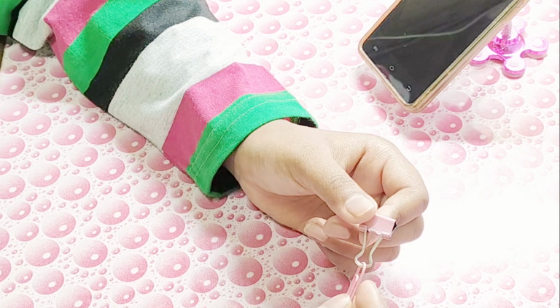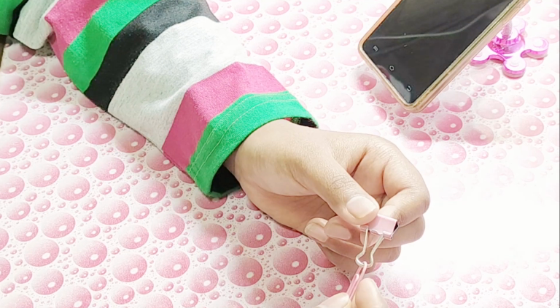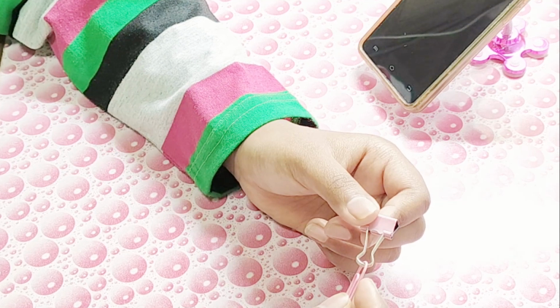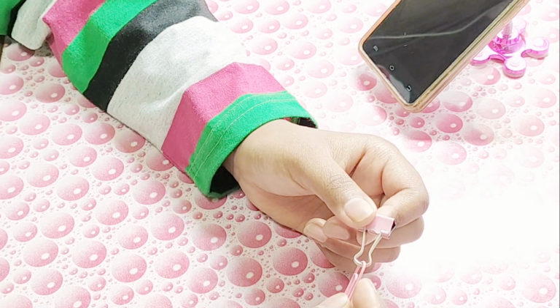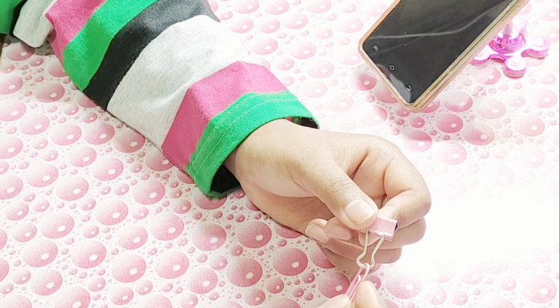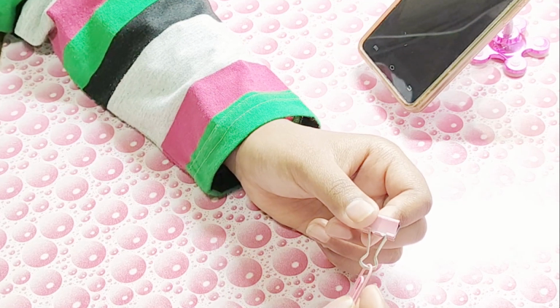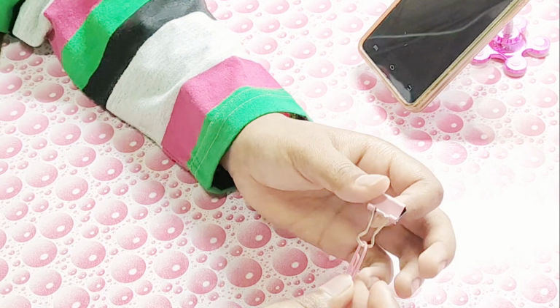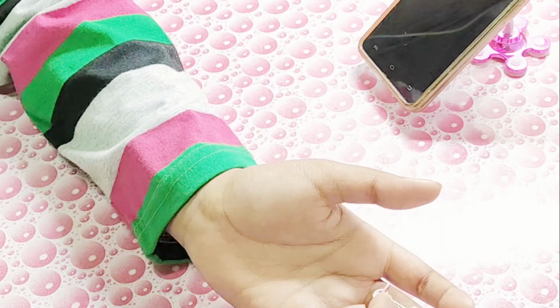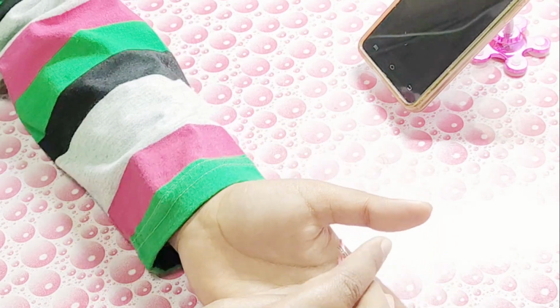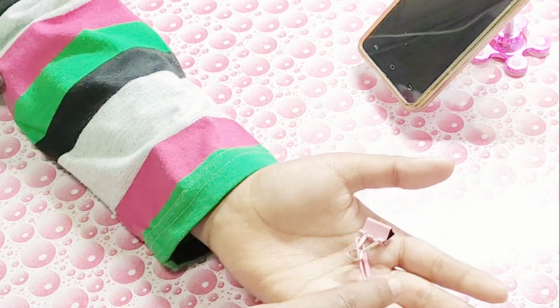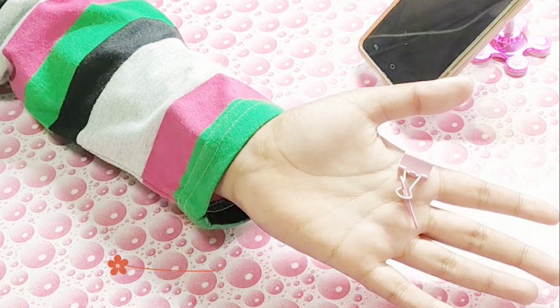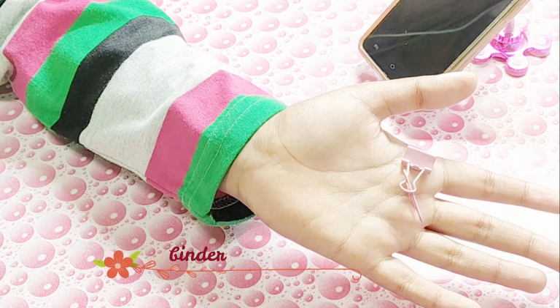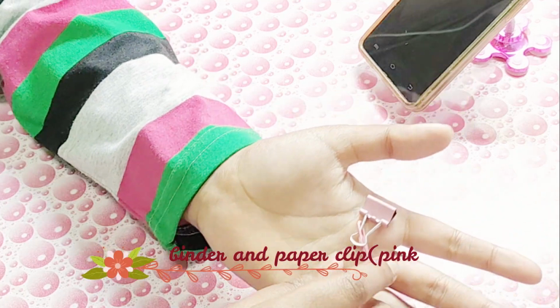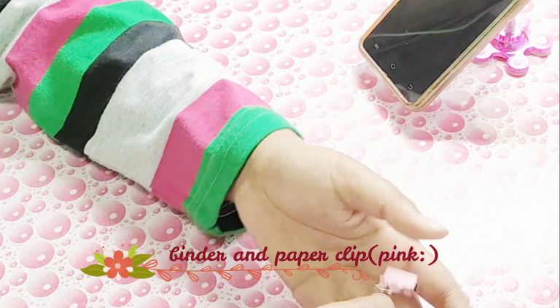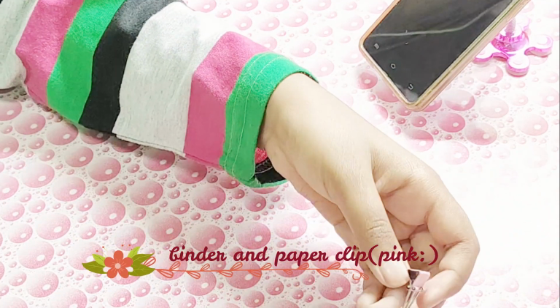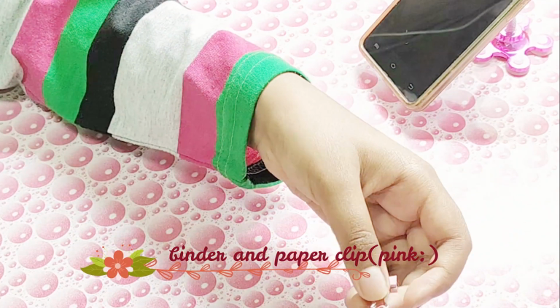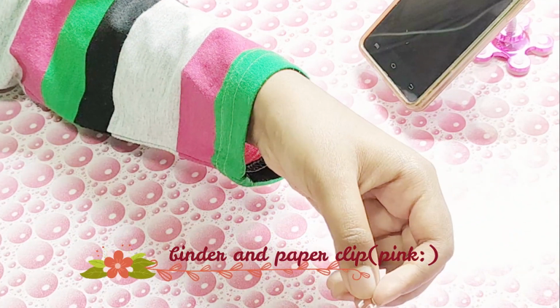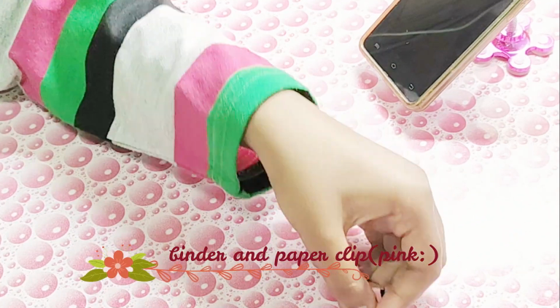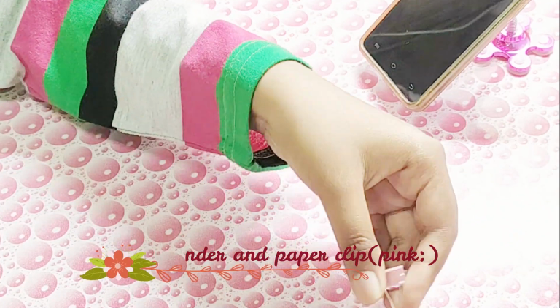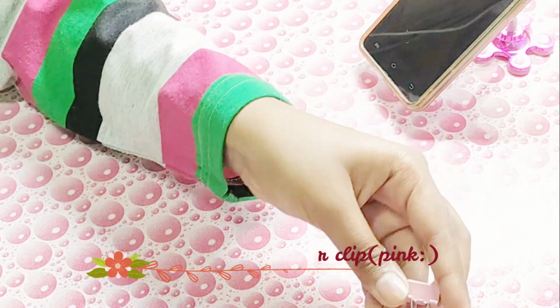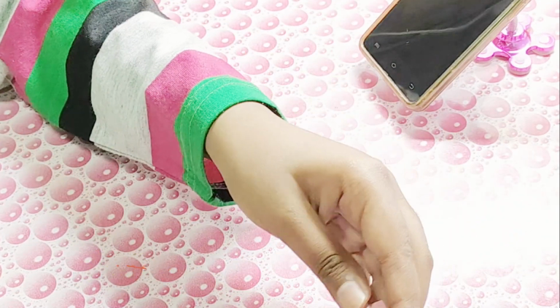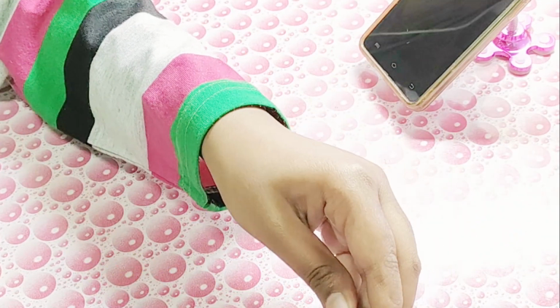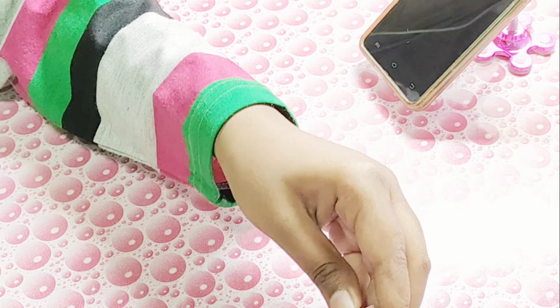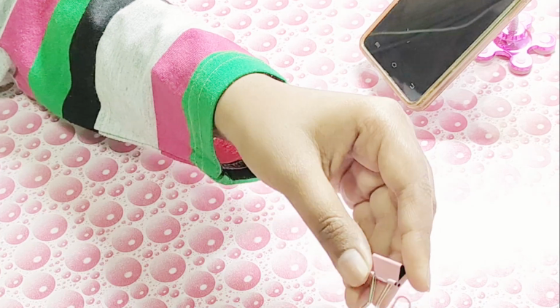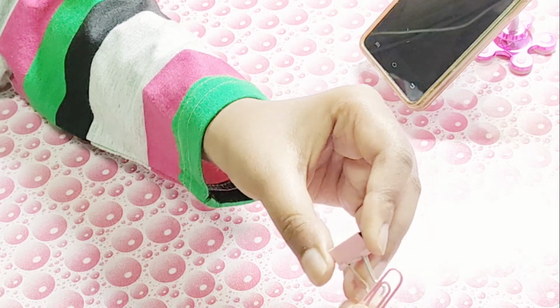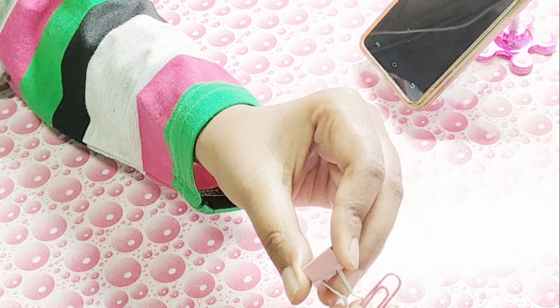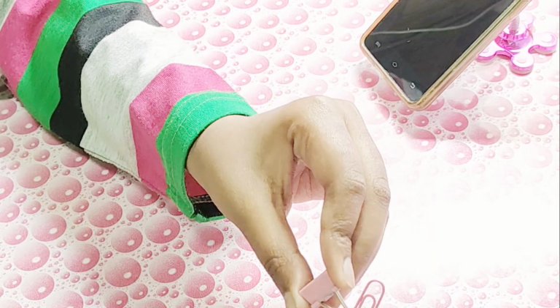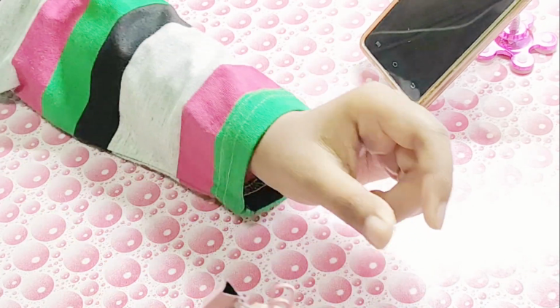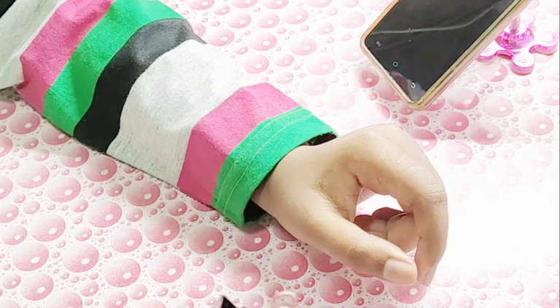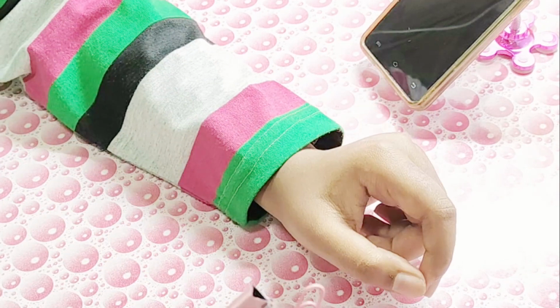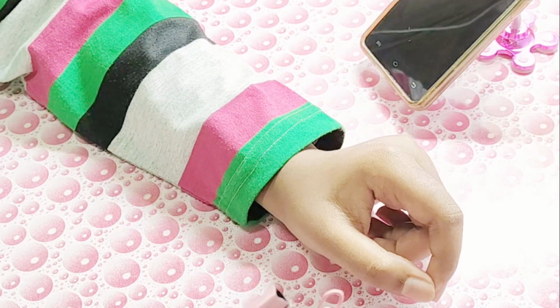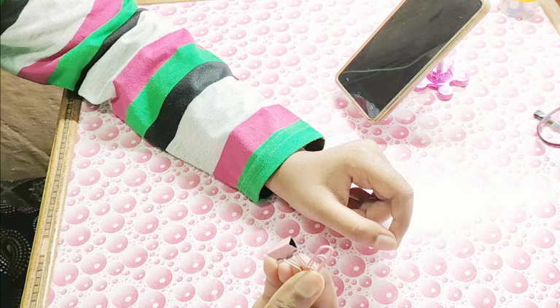This is my binder and paper clip. As you can see on the screen, both are pink color. I really love these — that's all for these two items.